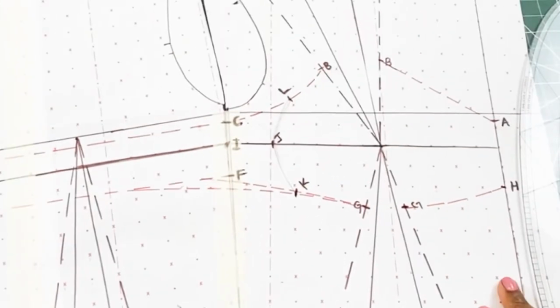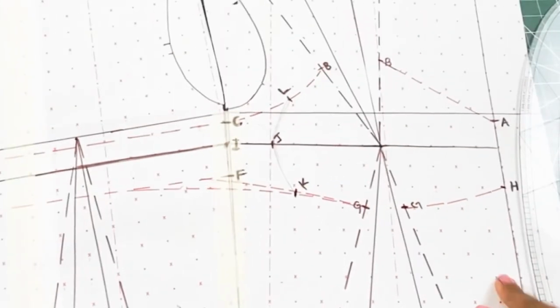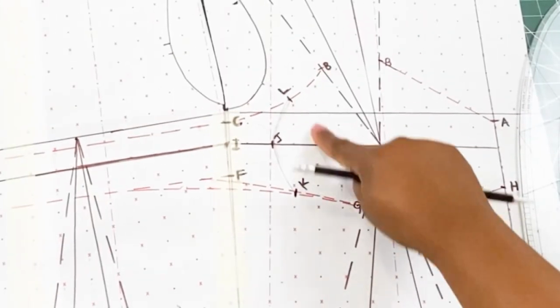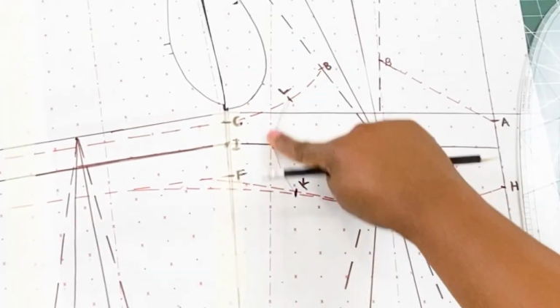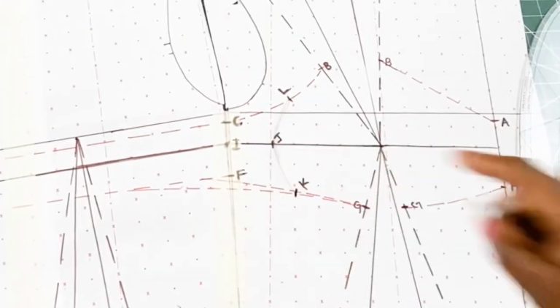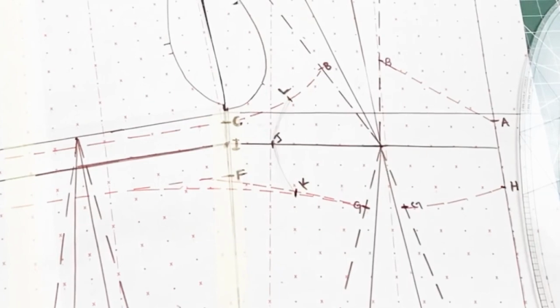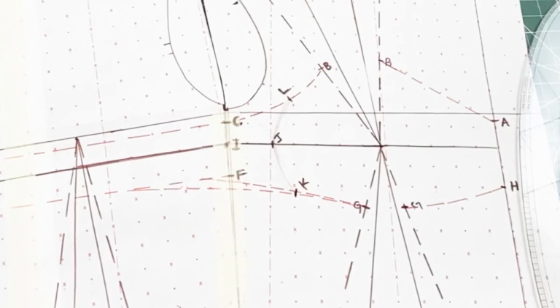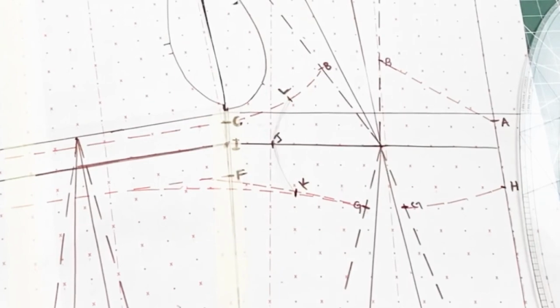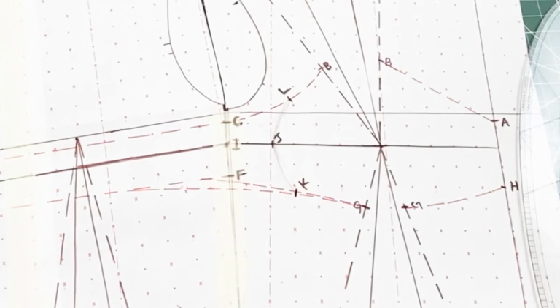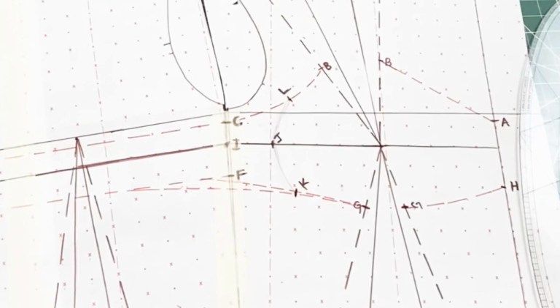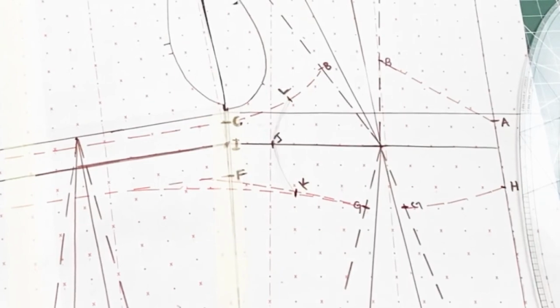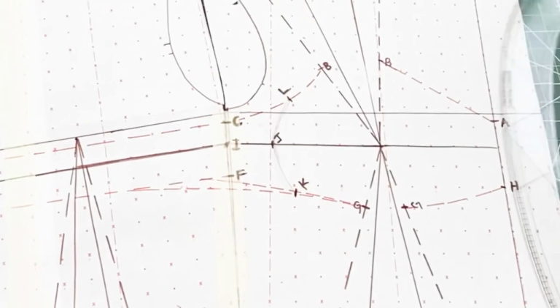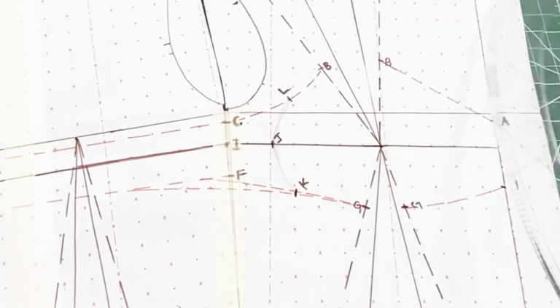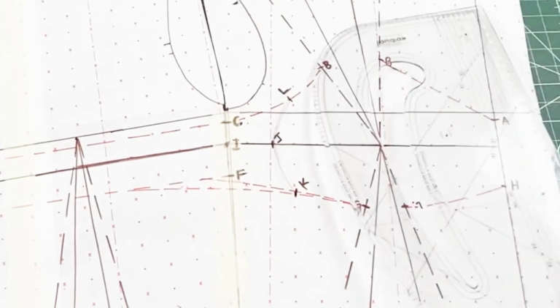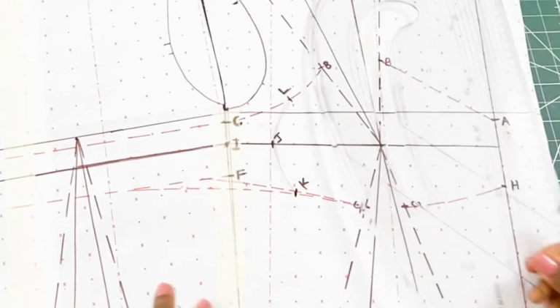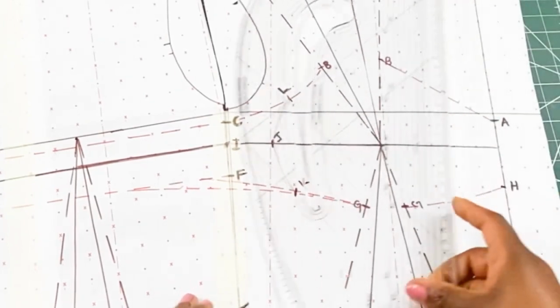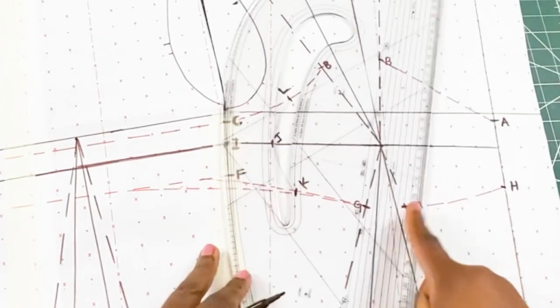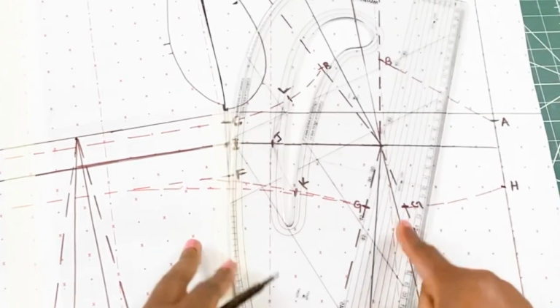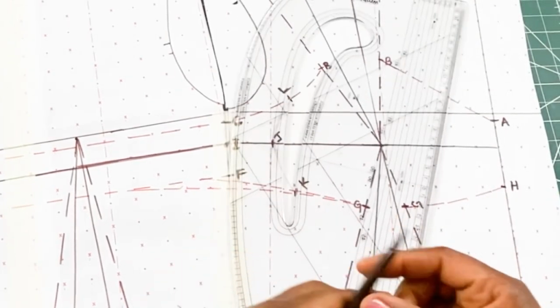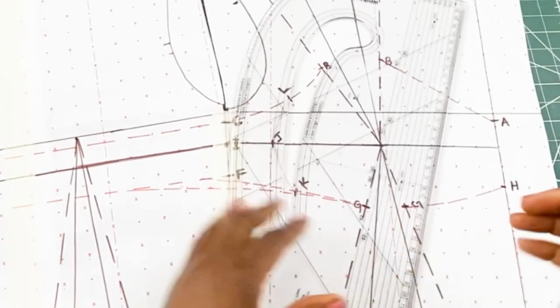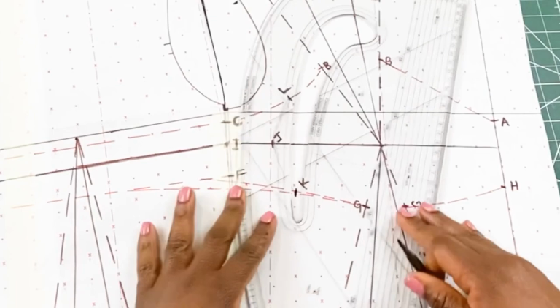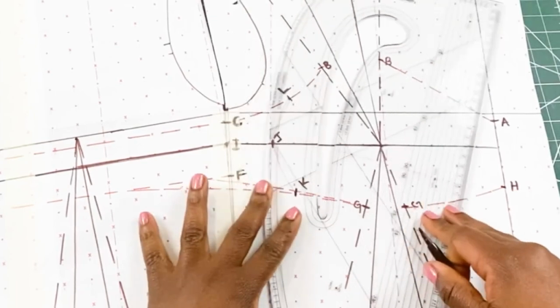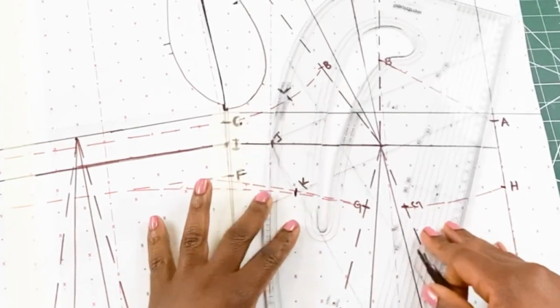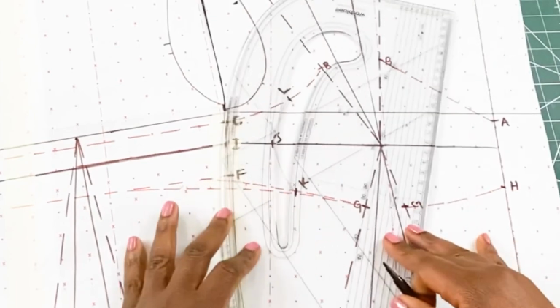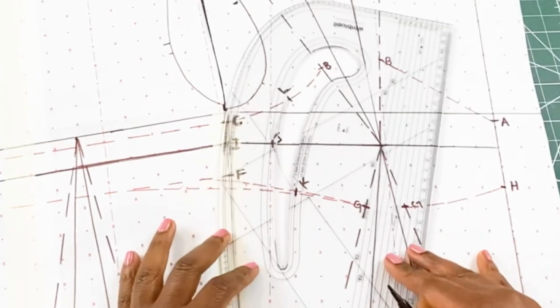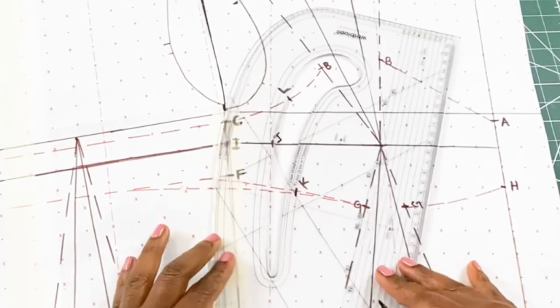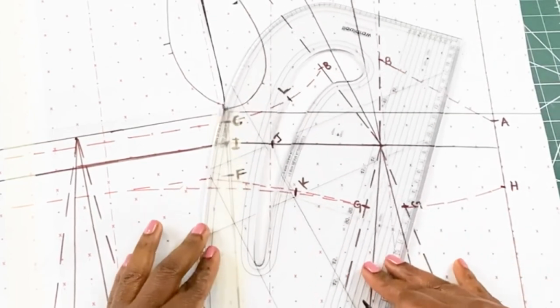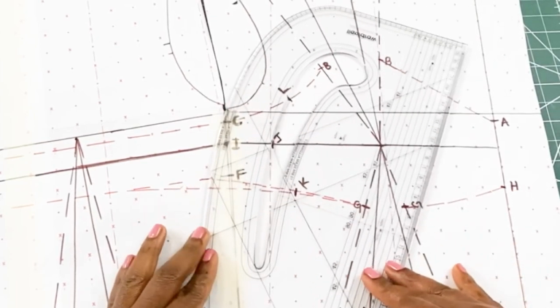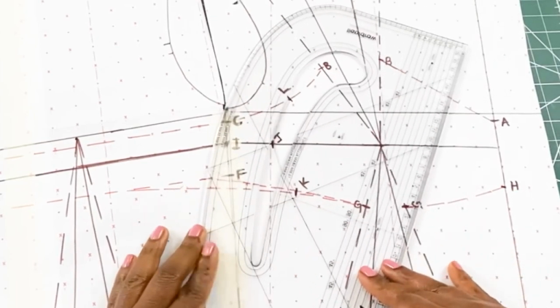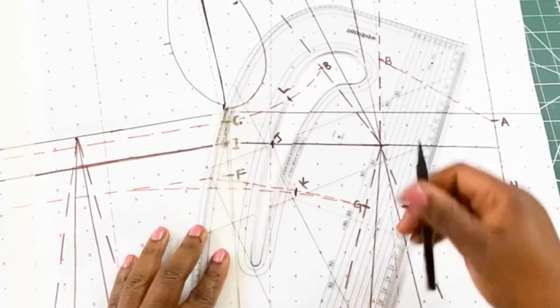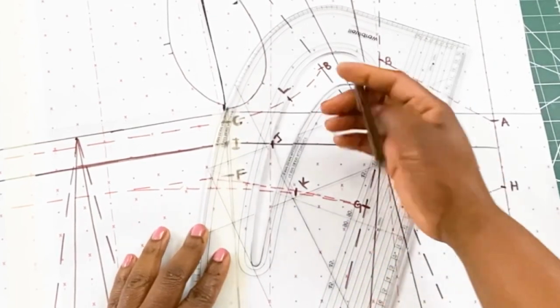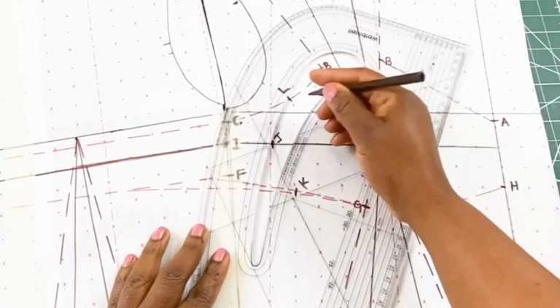That pencil line is just giving me a guide, then I will go ahead and use my pattern master to draw in the final curve line.